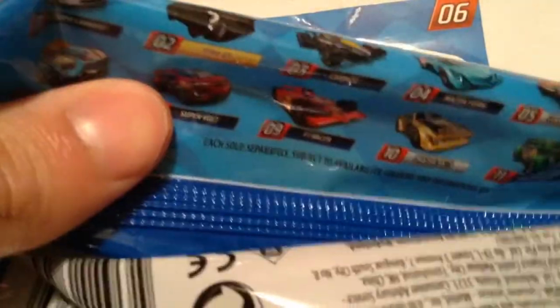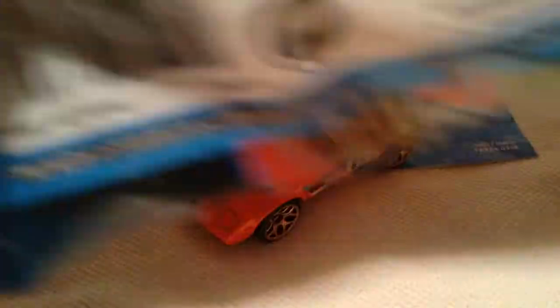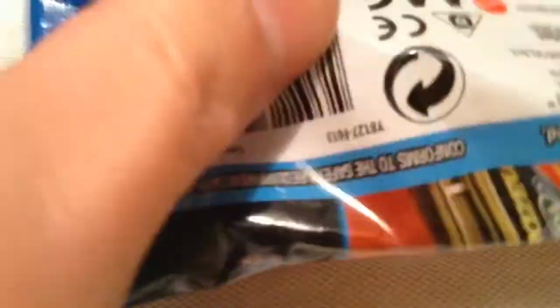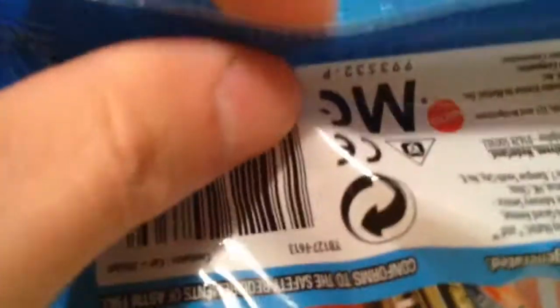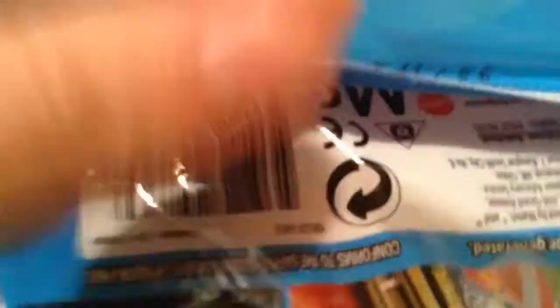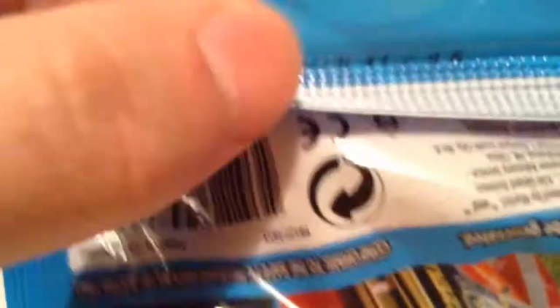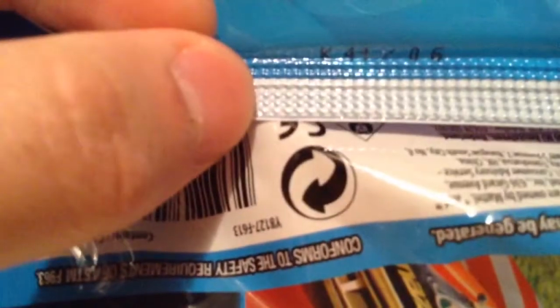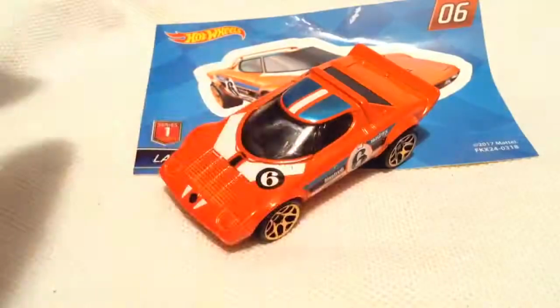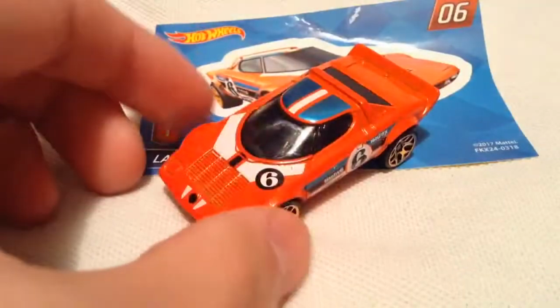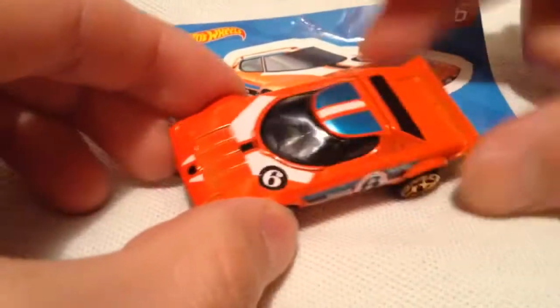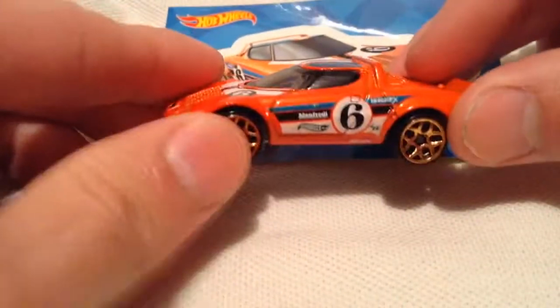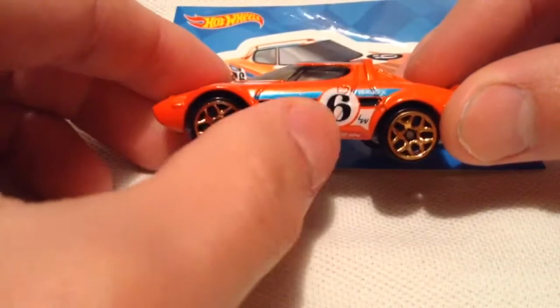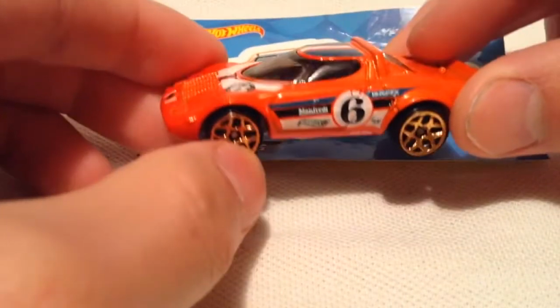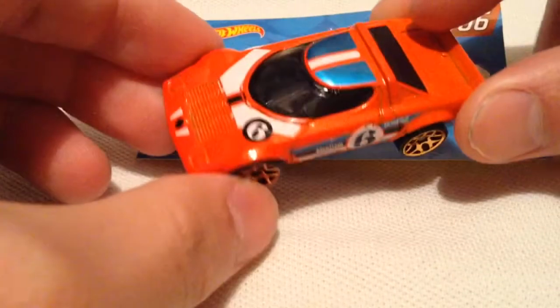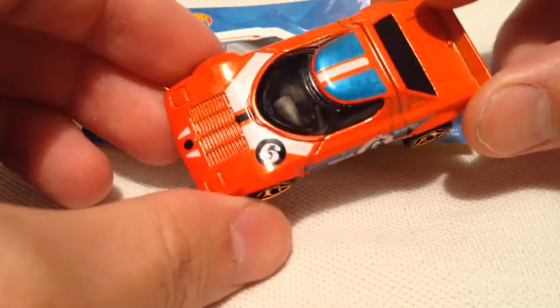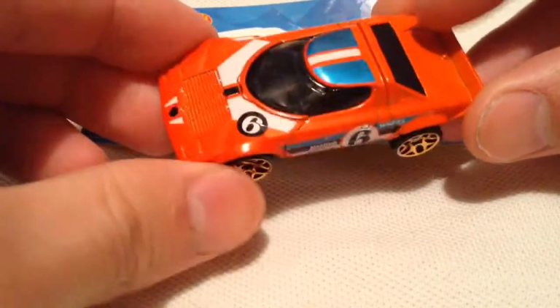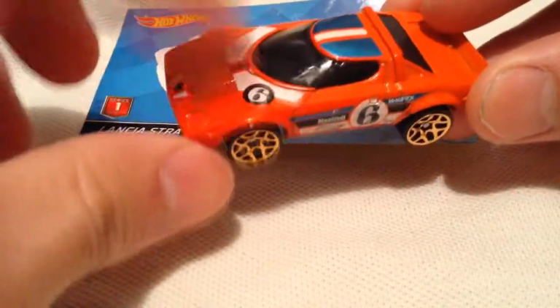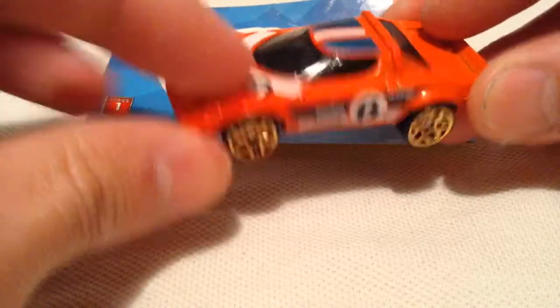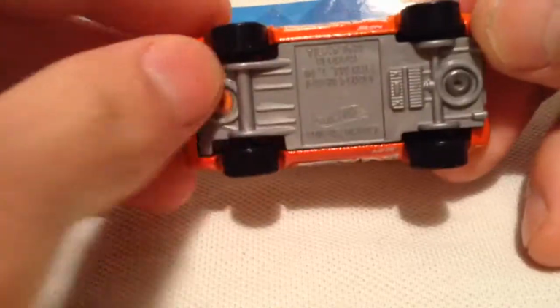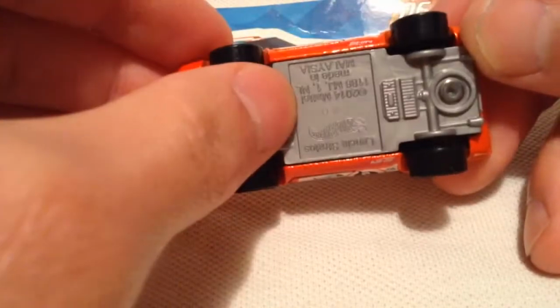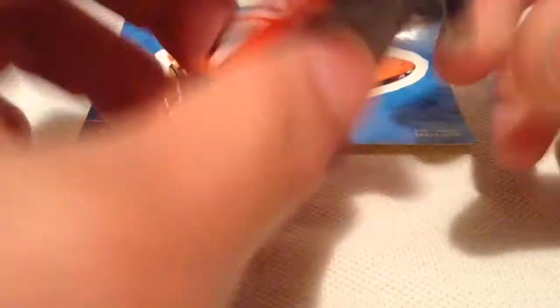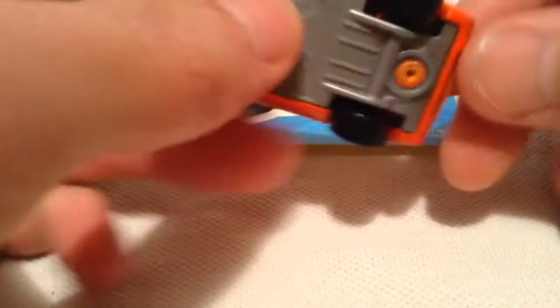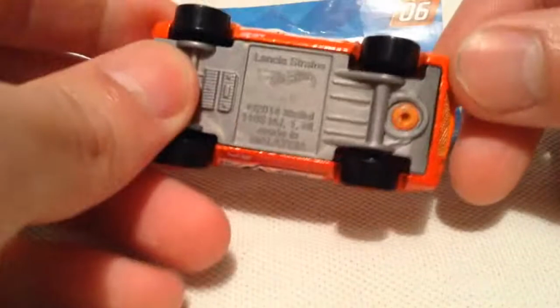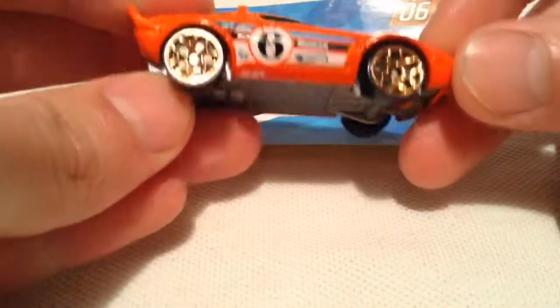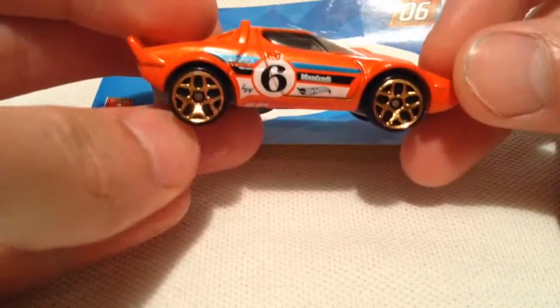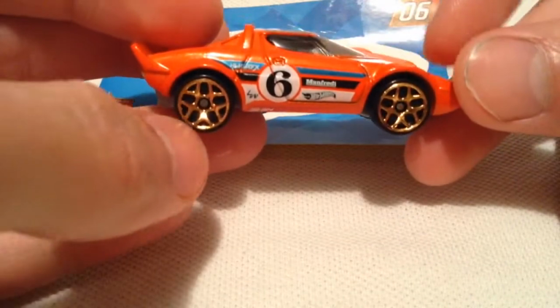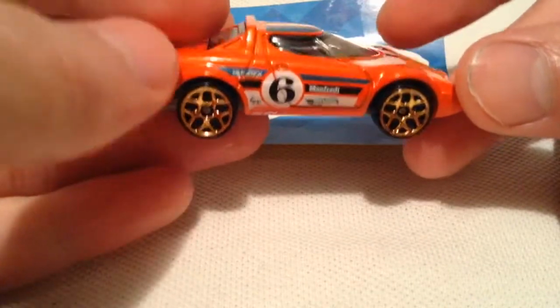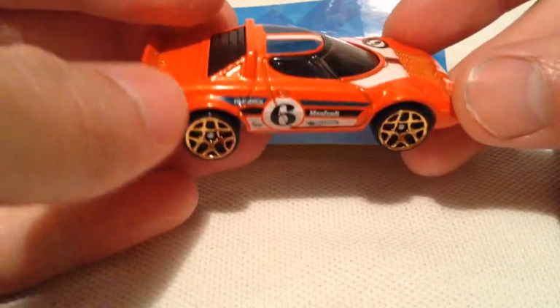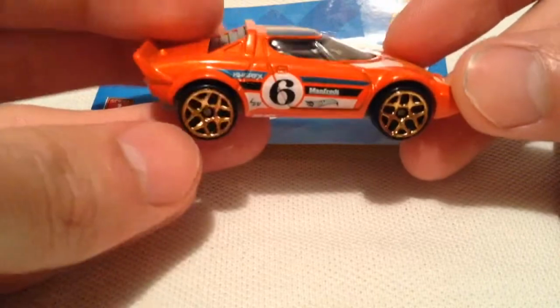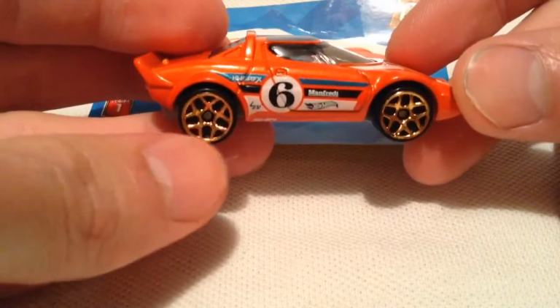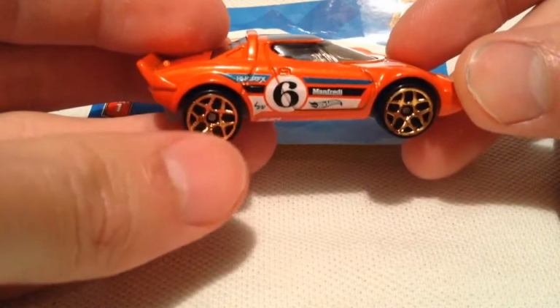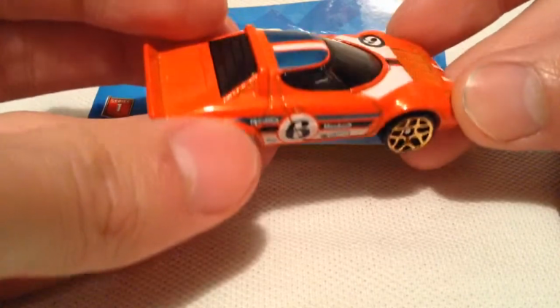You can tell which one's inside by looking at the number there. Number 6 is the Lancia Stratos, as it says on the car itself even. So of course metal body, plastic base — pretty cool, pretty small compact car, but very cool nonetheless.